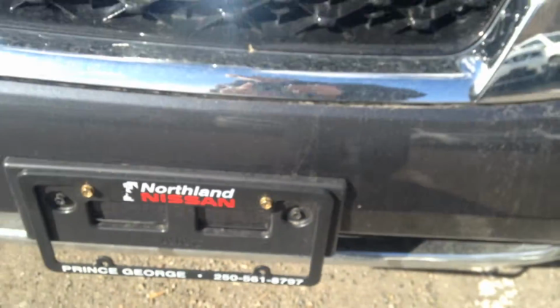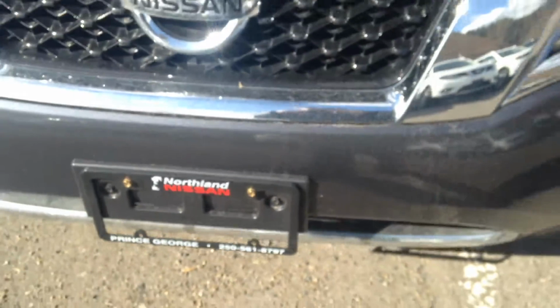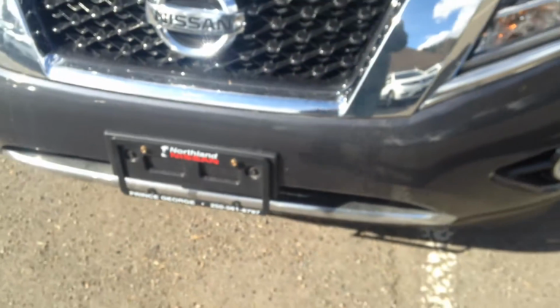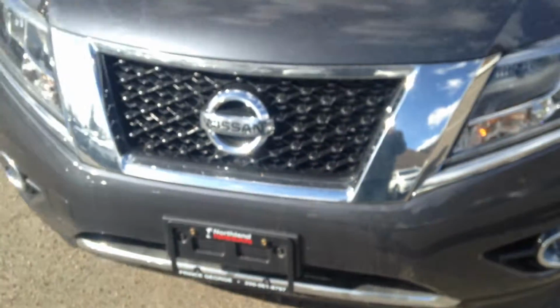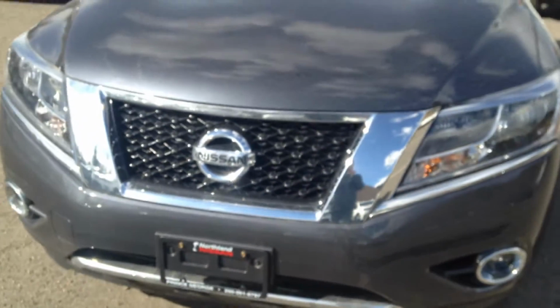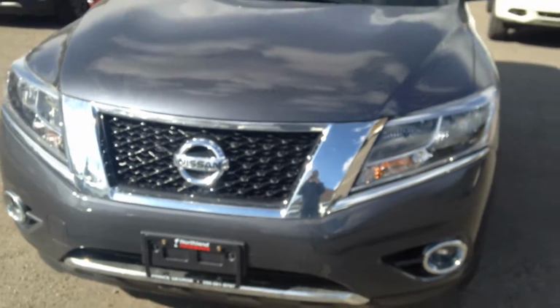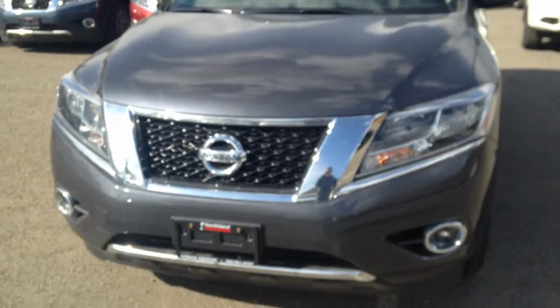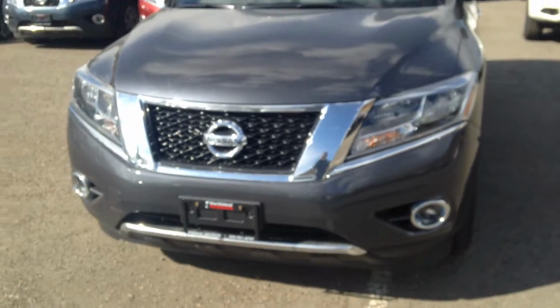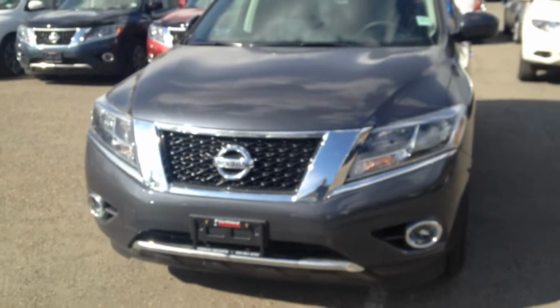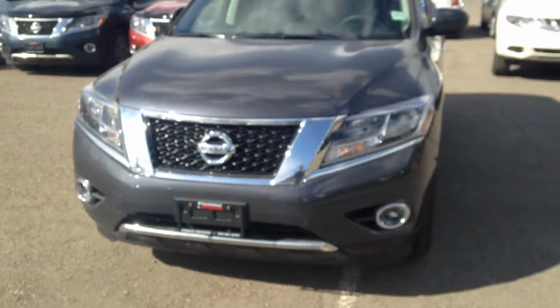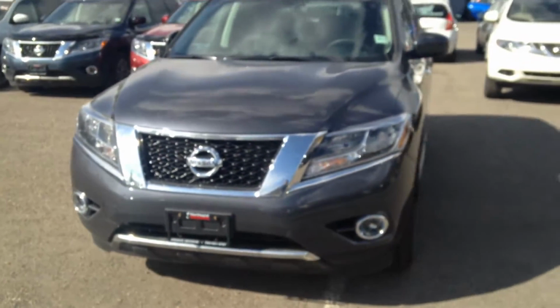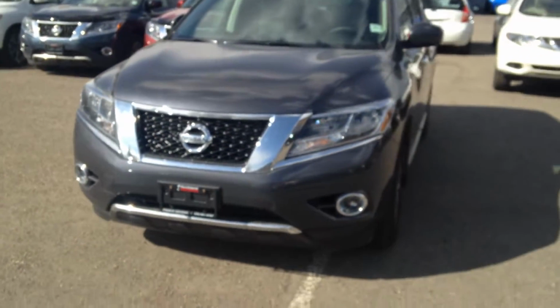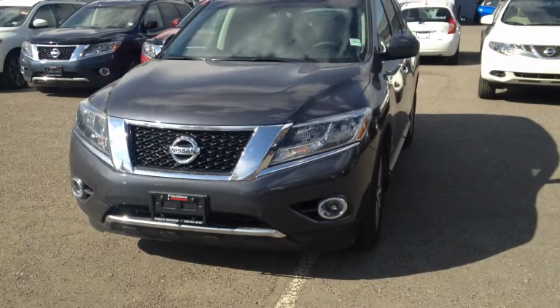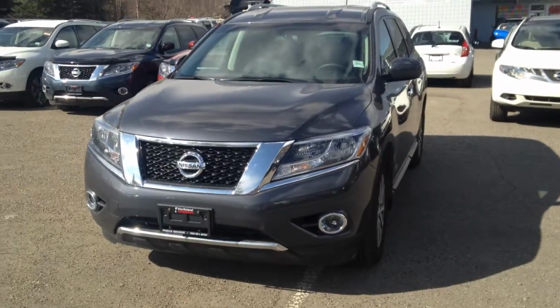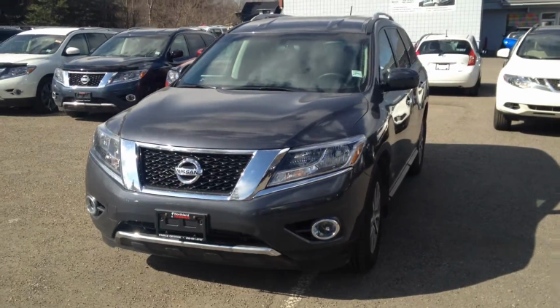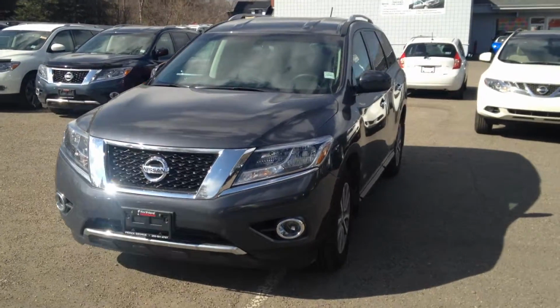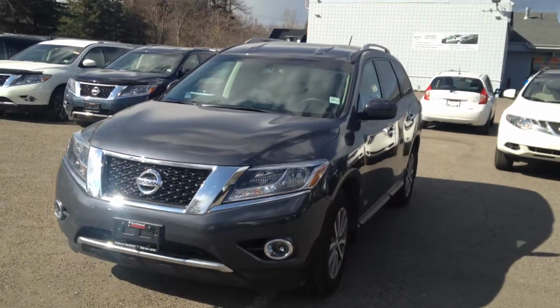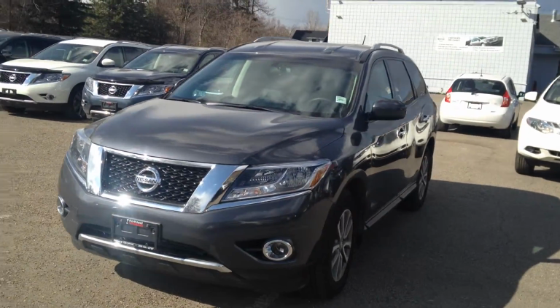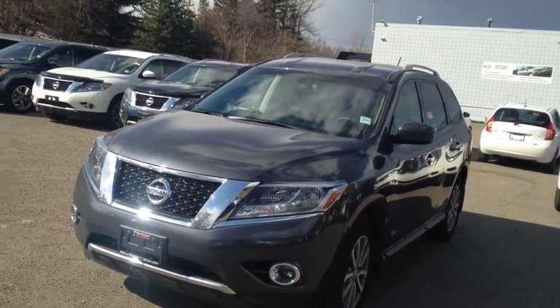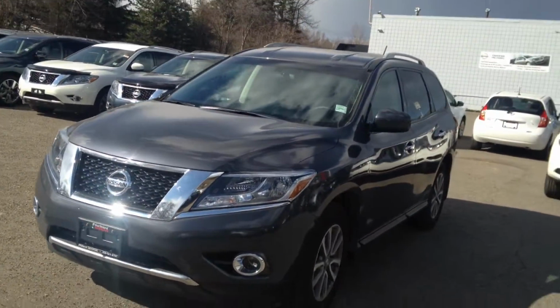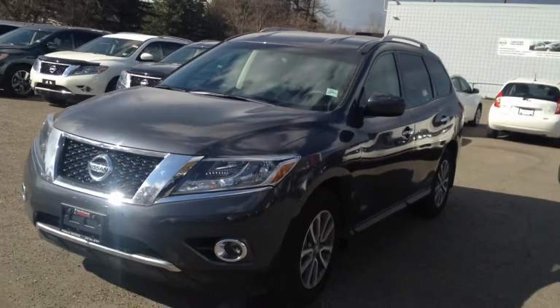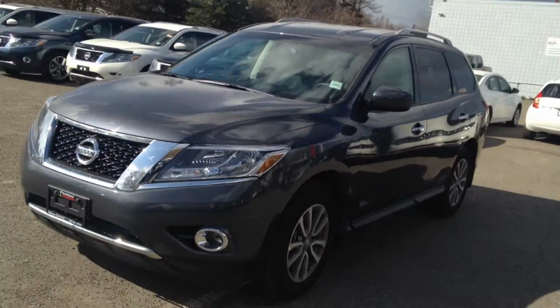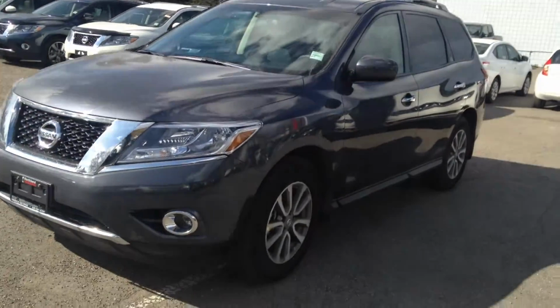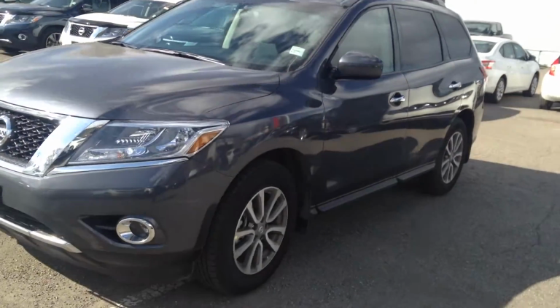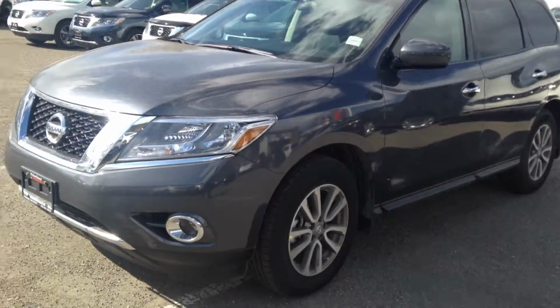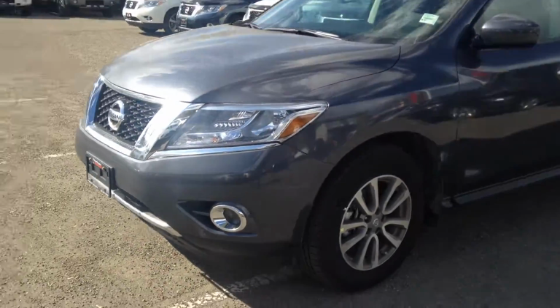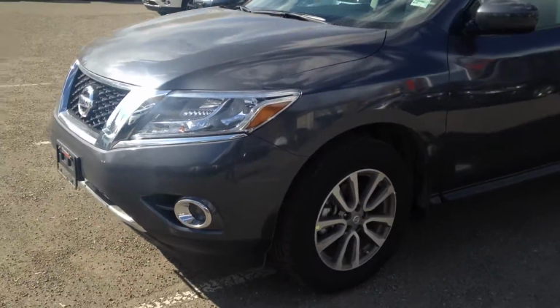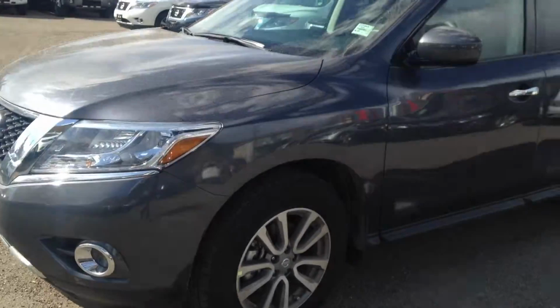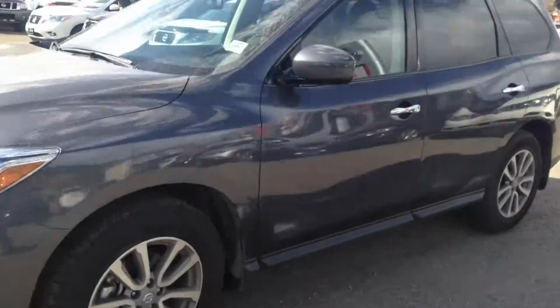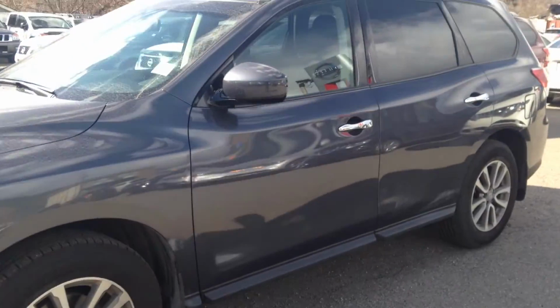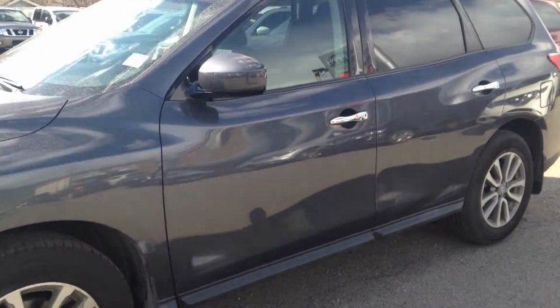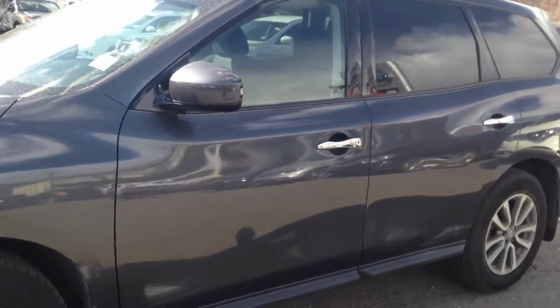Hey Brent, Jordy from Northline Nissan here. This is going to be a brief overview of the 2014 Pathfinder. You can tell it's a very nice color and a very nice sleek design as well.